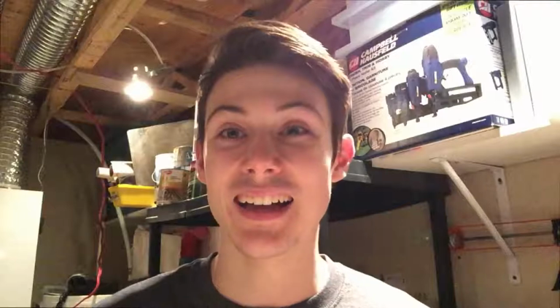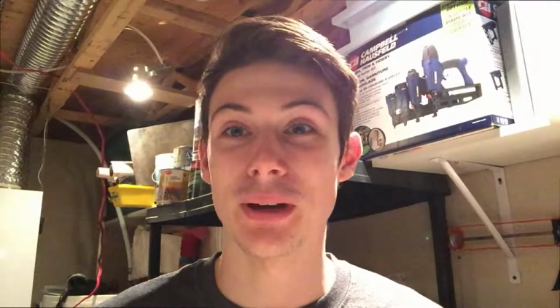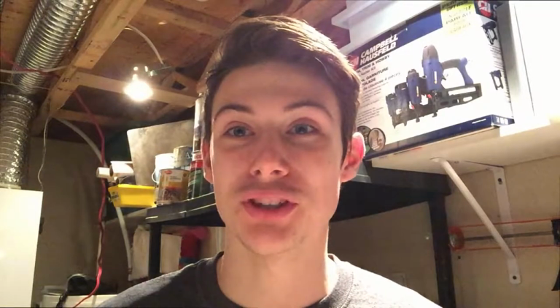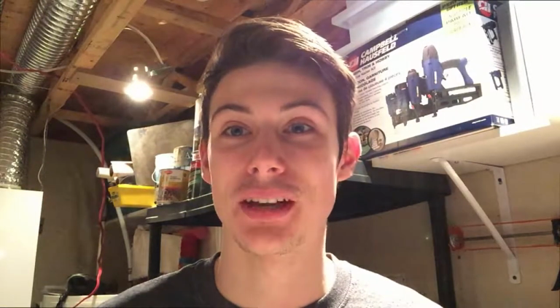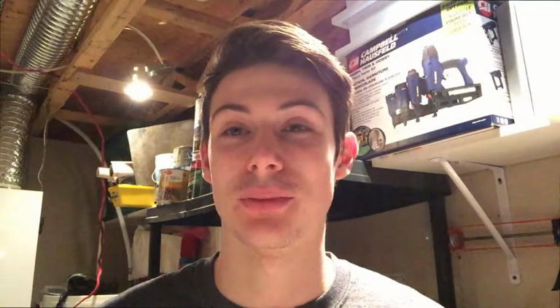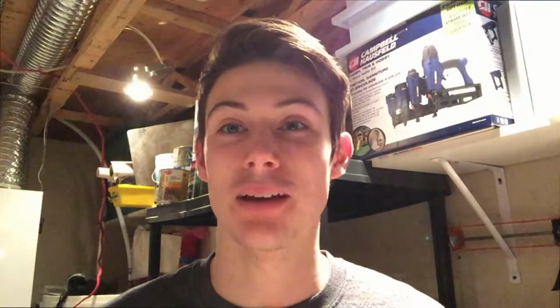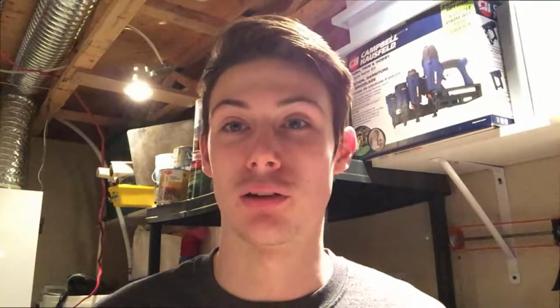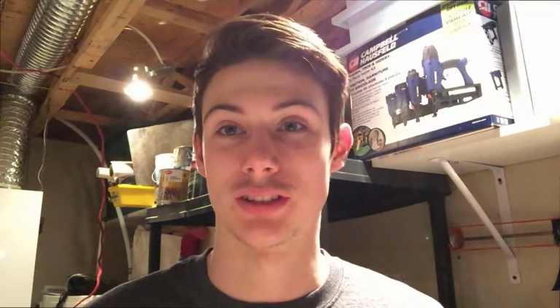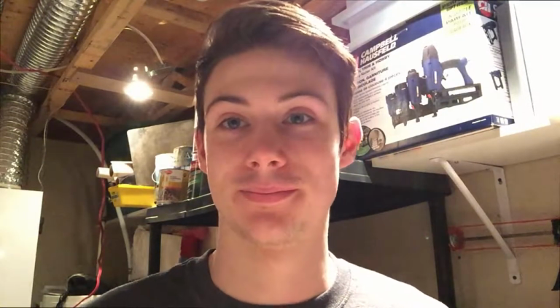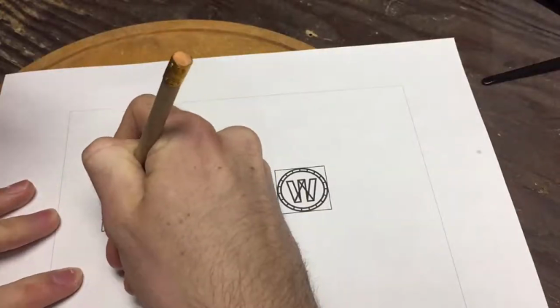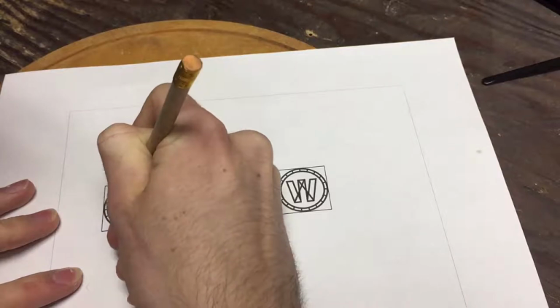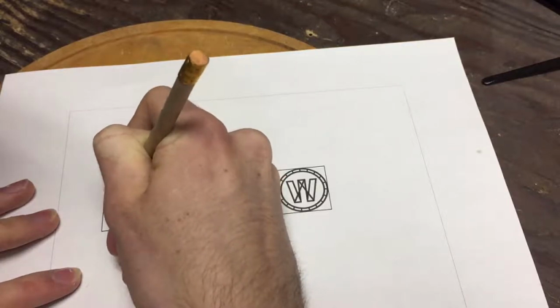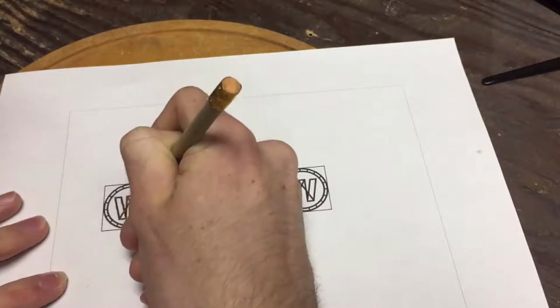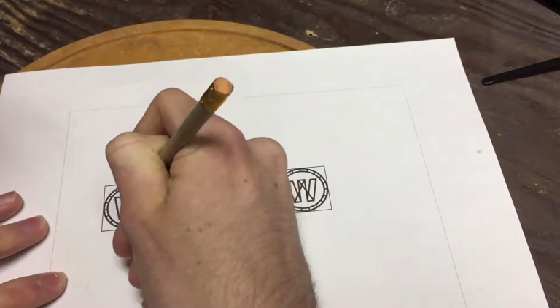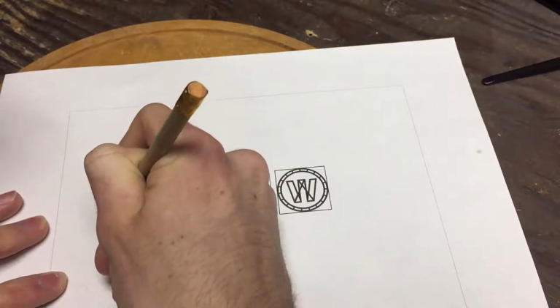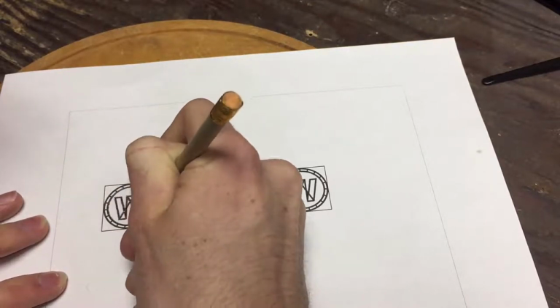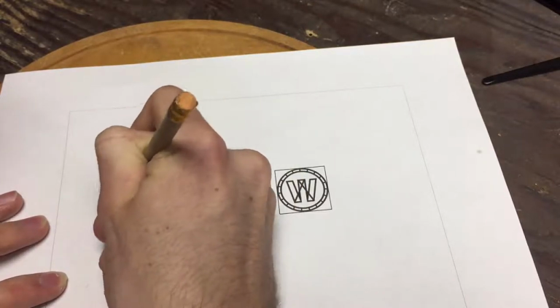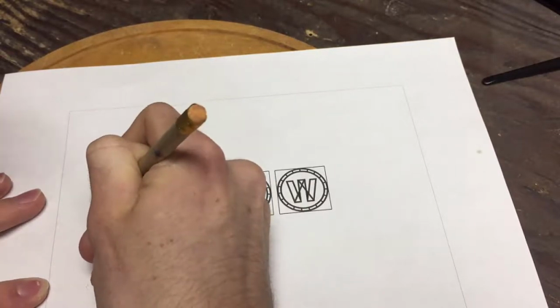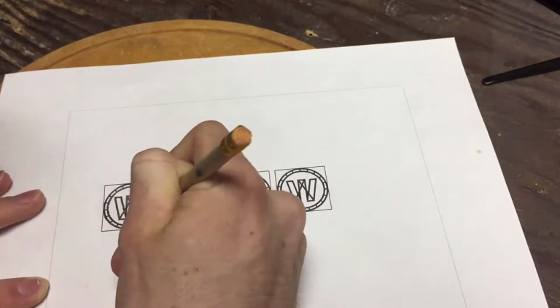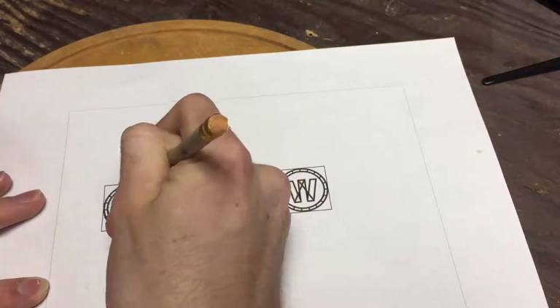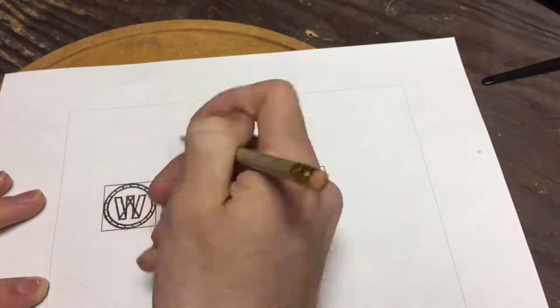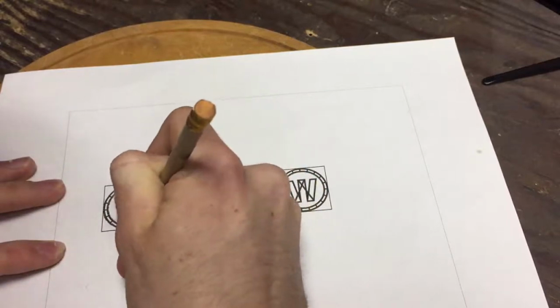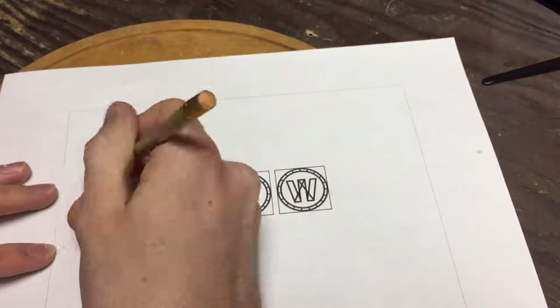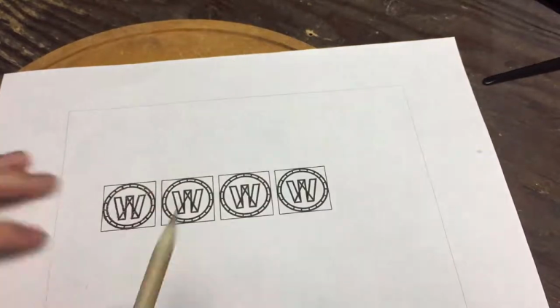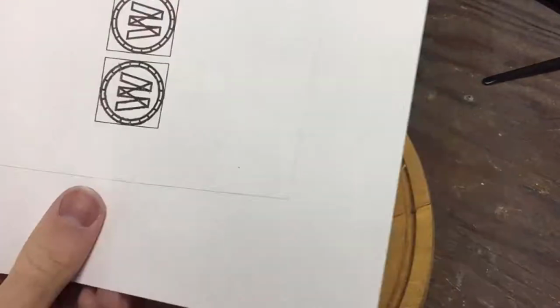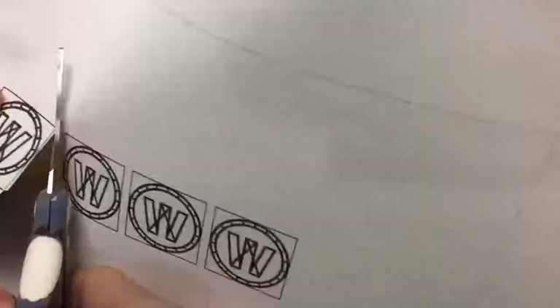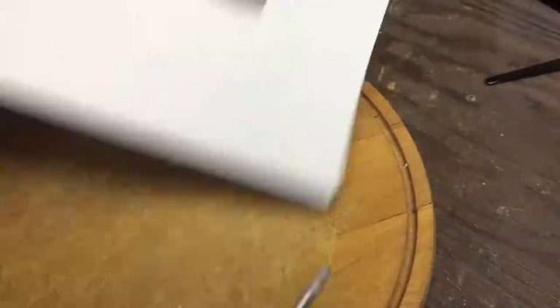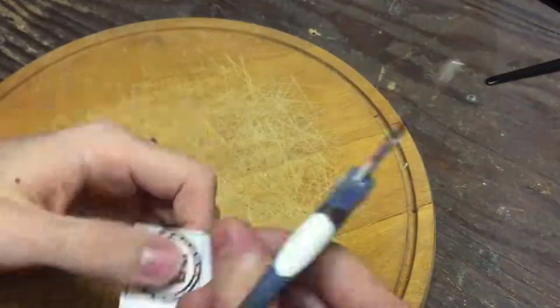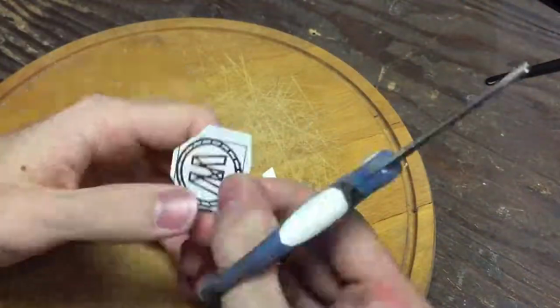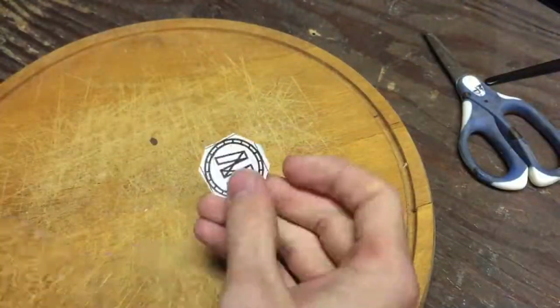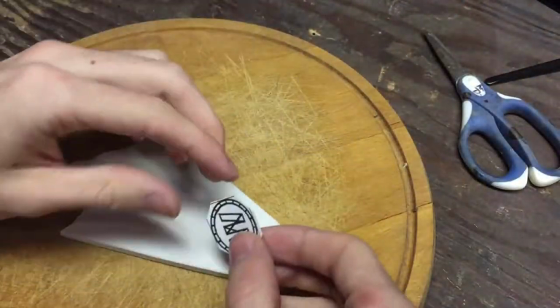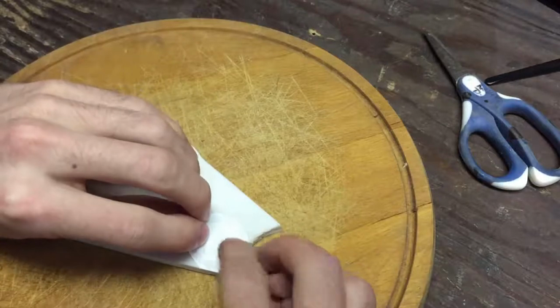Hi guys, welcome back to my workshop! Today I'm trying to make a stamp with my logo on it. I started by printing out the logo I wanted and just with a pencil I drew over it — this will act as a stamp so I can transfer the design onto my piece of eraser.